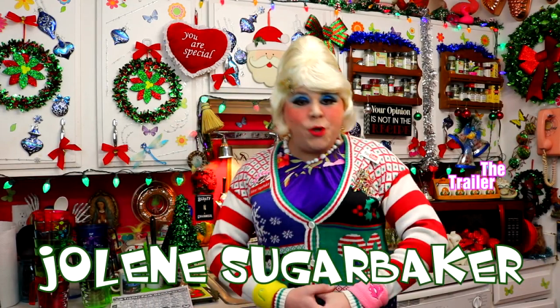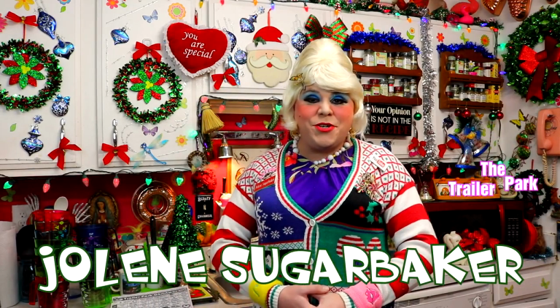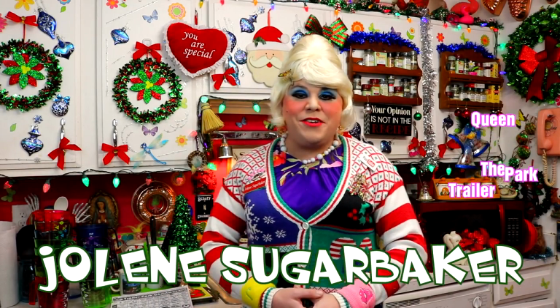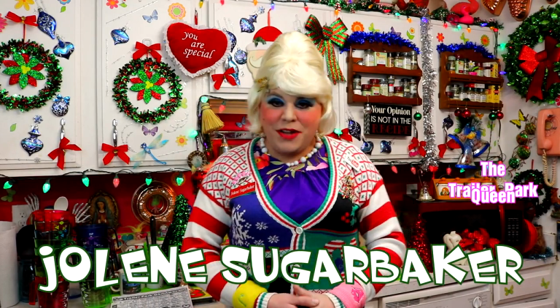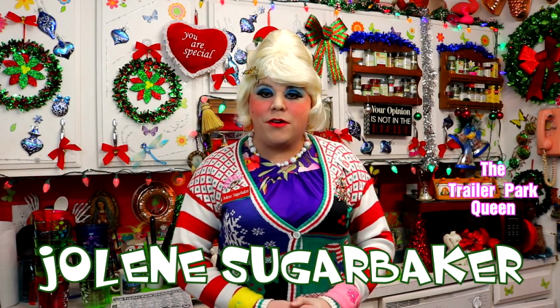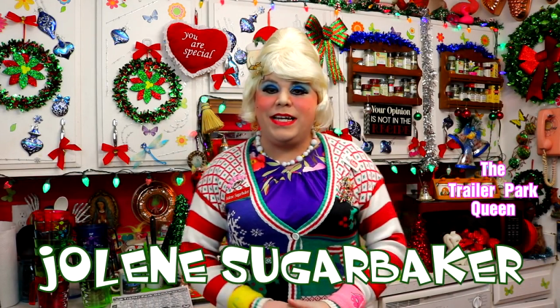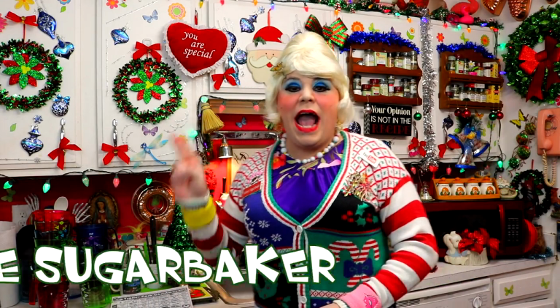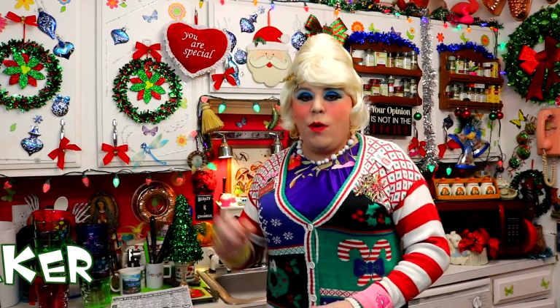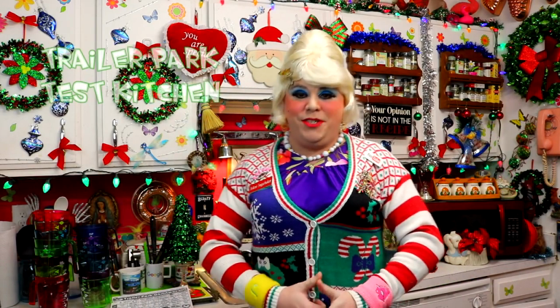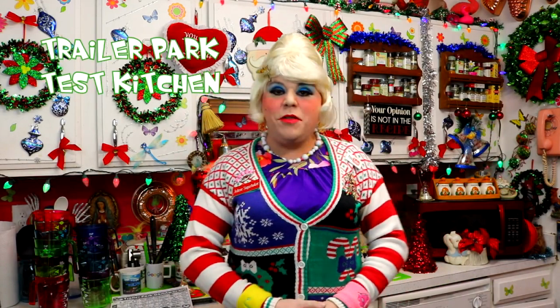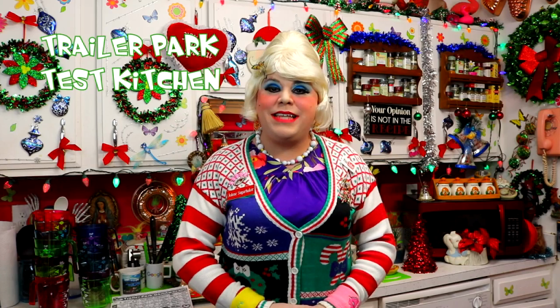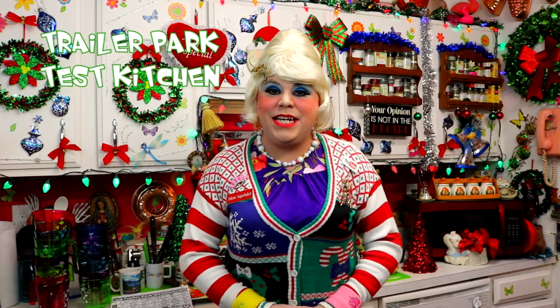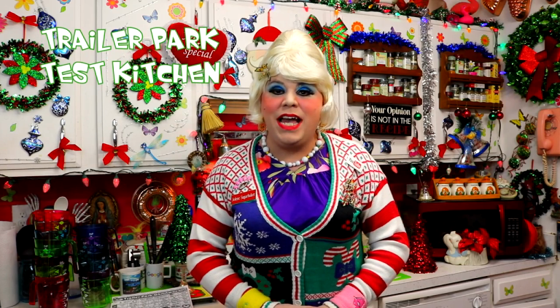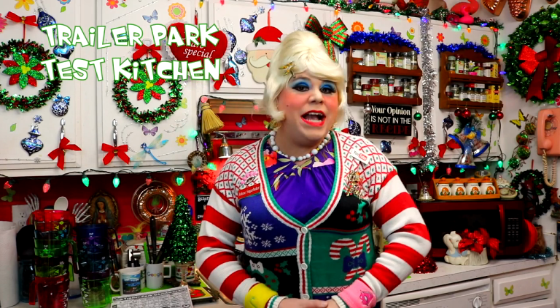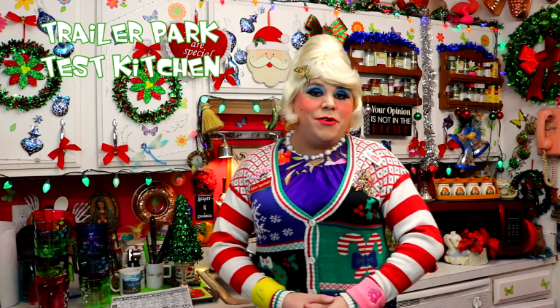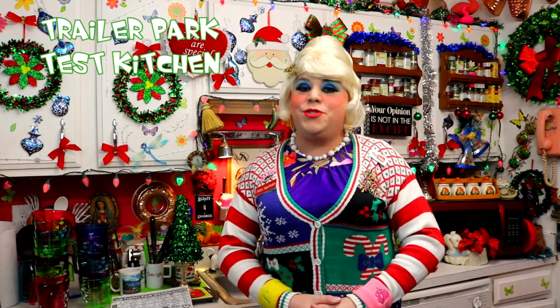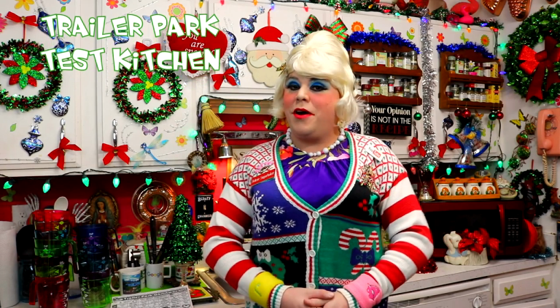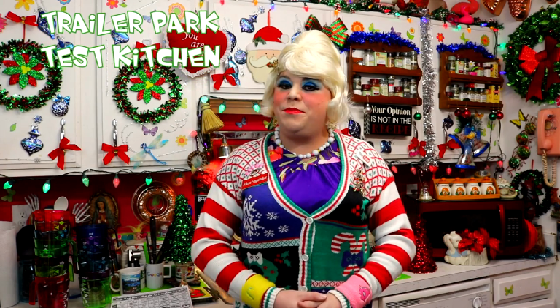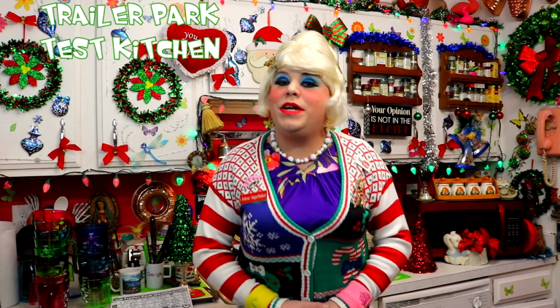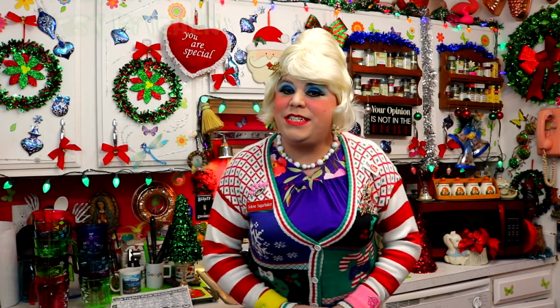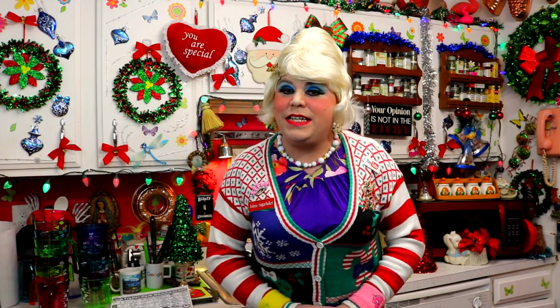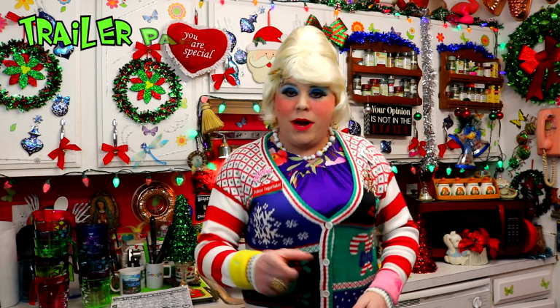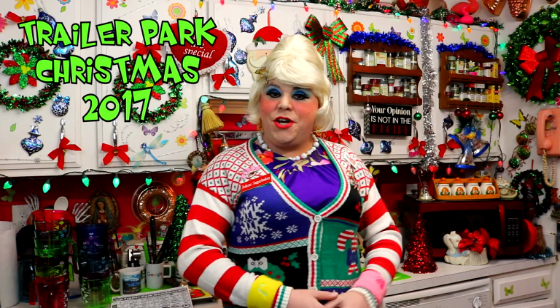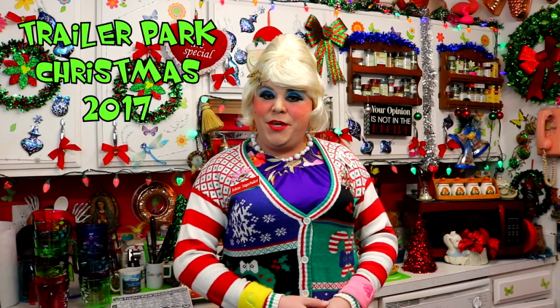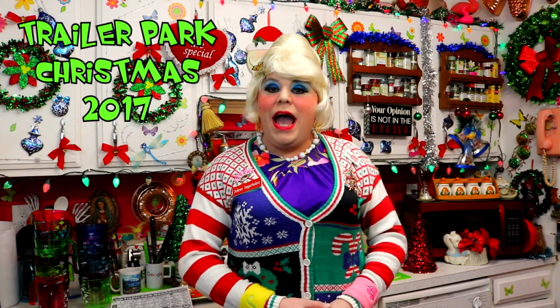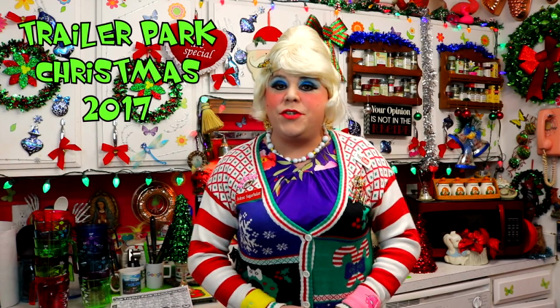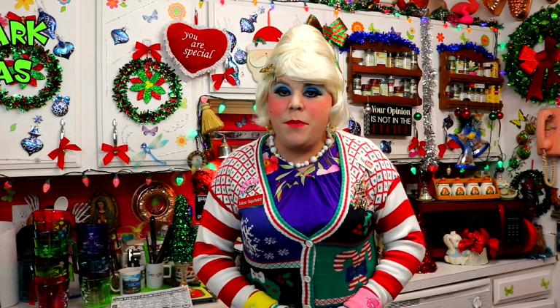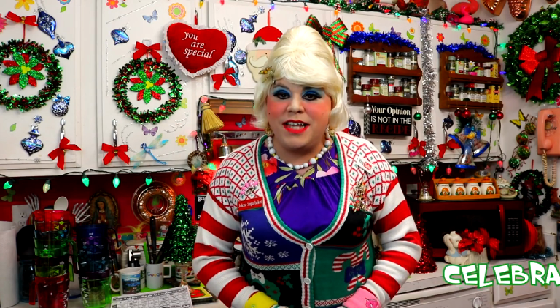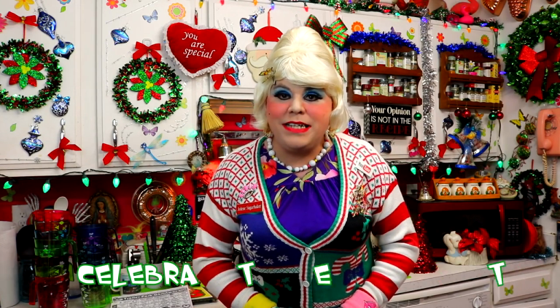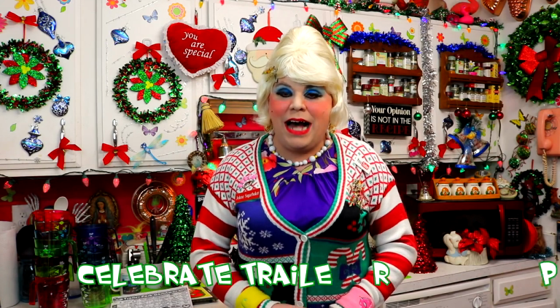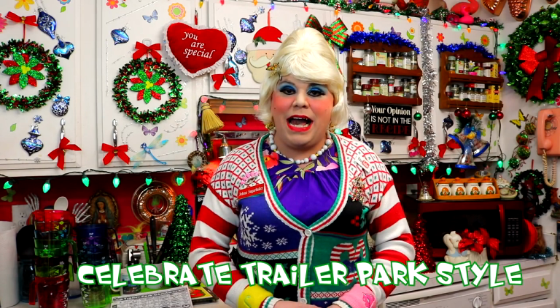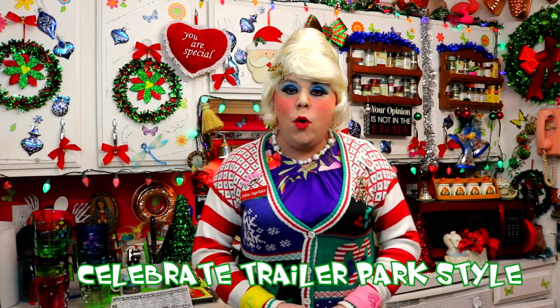Hi there, Trailer Park fans, it's Jolene Sugarbaker, the Trailer Park Queen. Welcome to the Trailer Park Test Kitchen and welcome to Trailer Park Christmas 2017, where I show you how the Trailer Park celebrates the holiday.